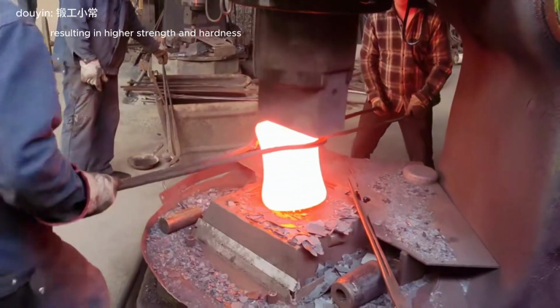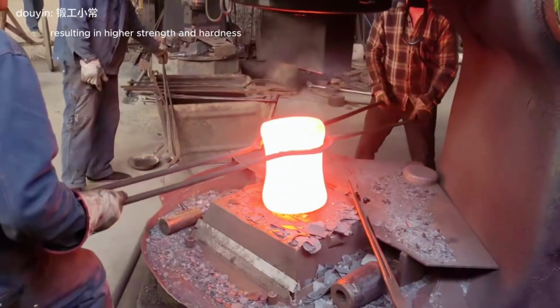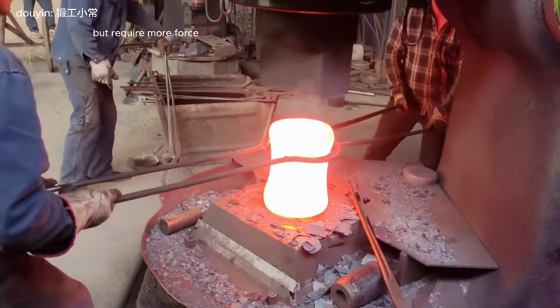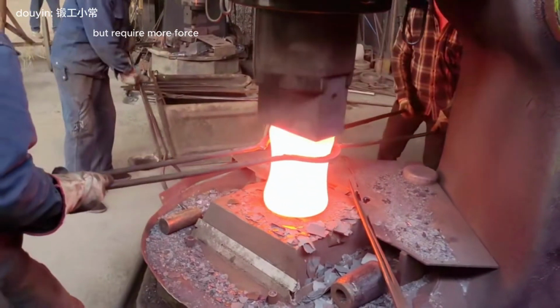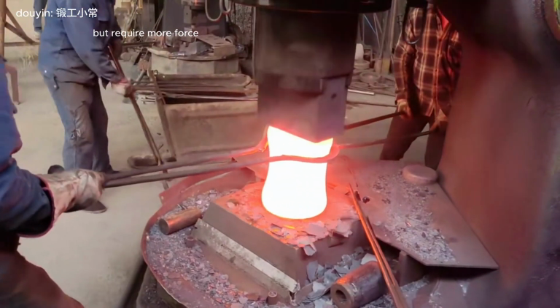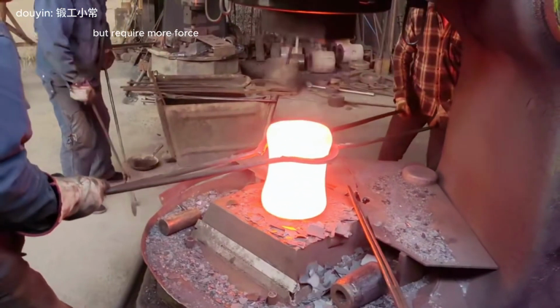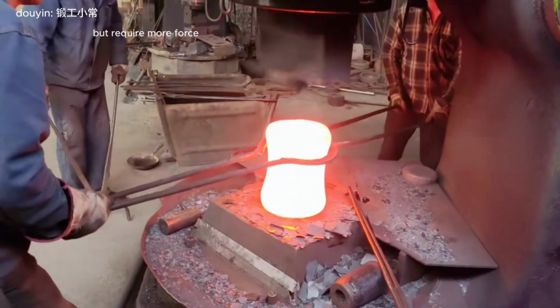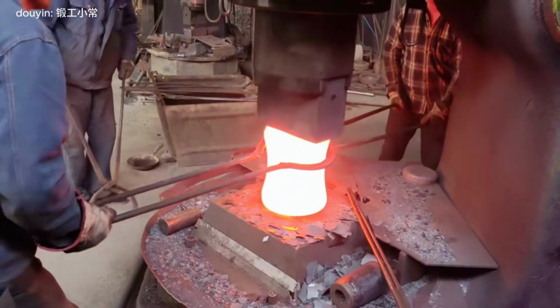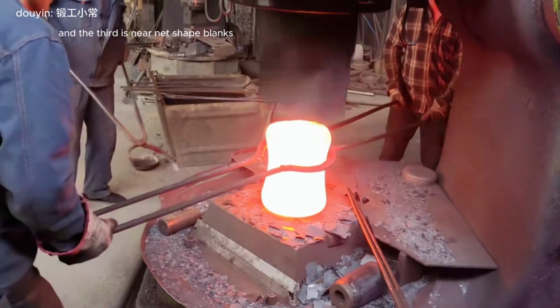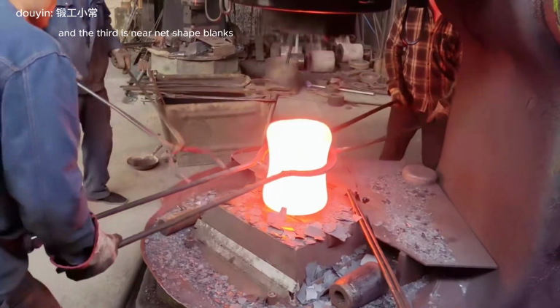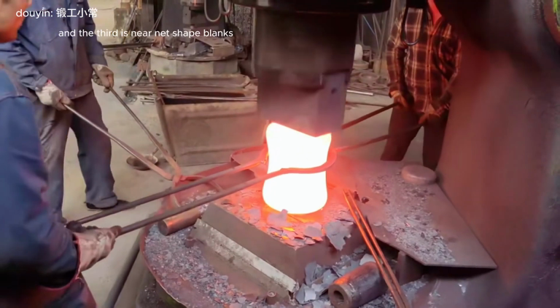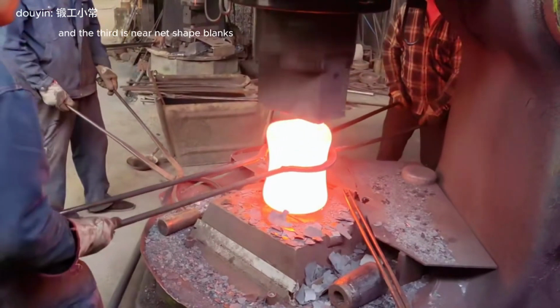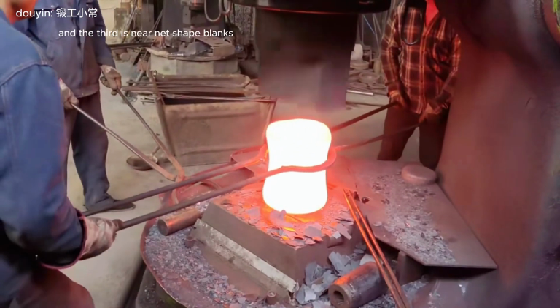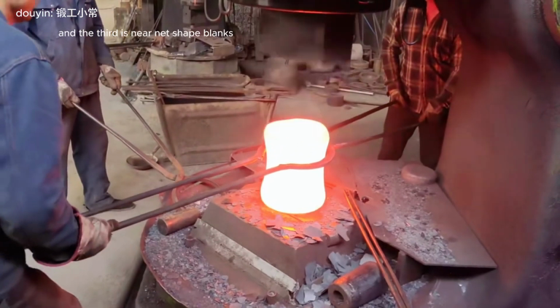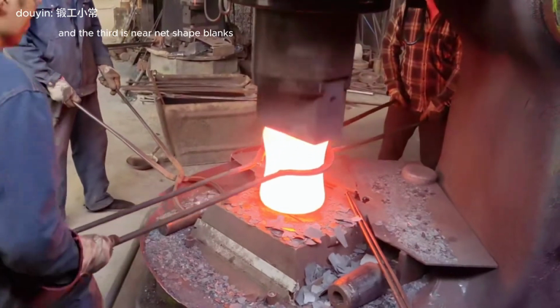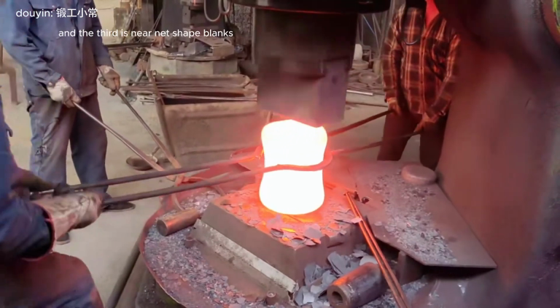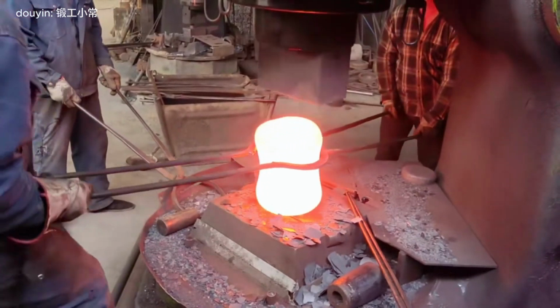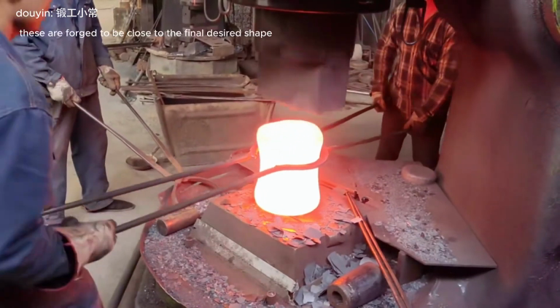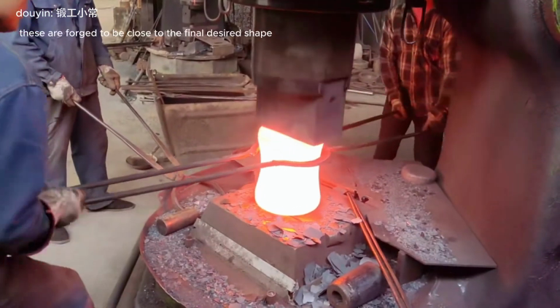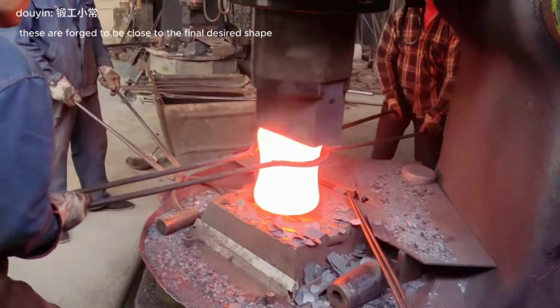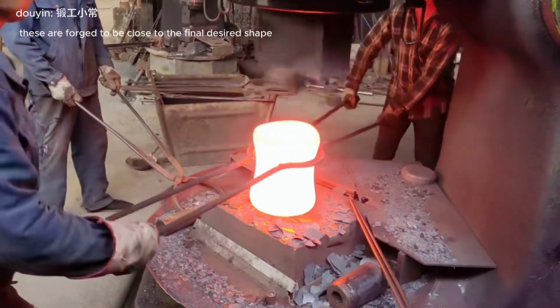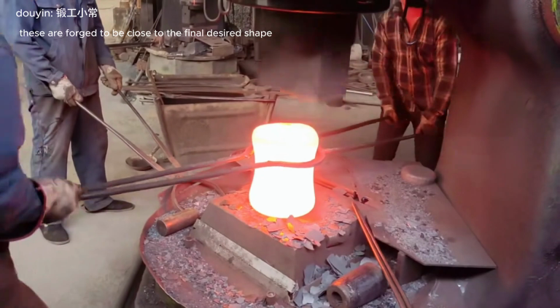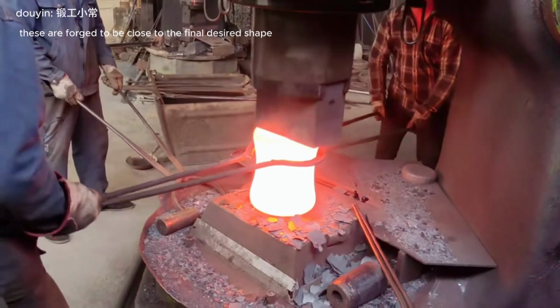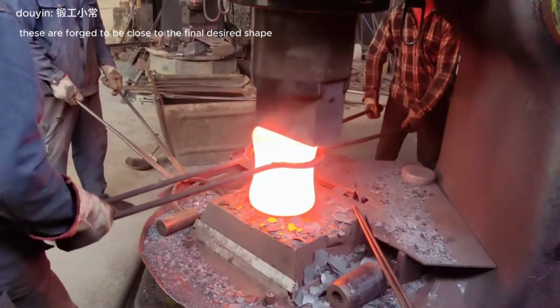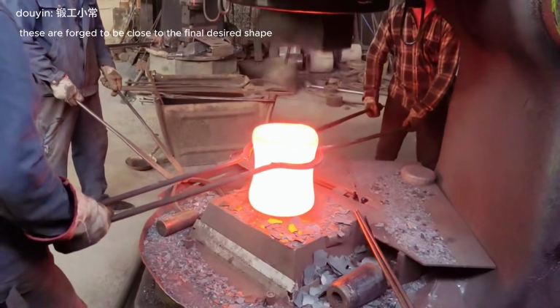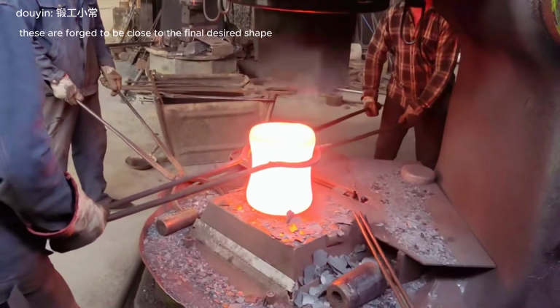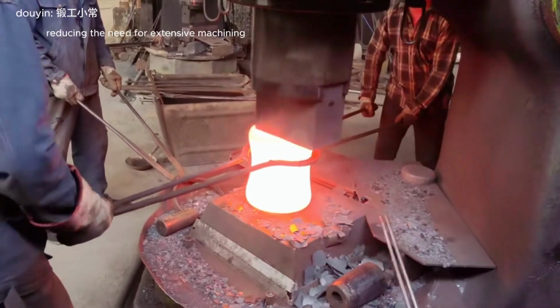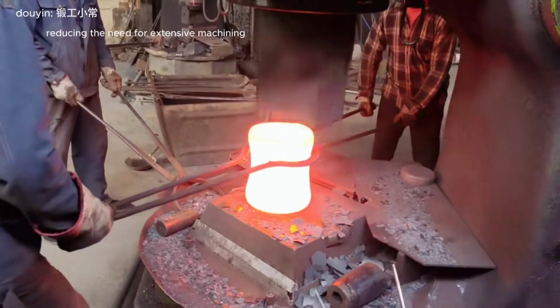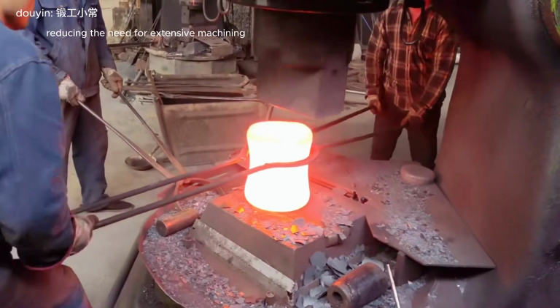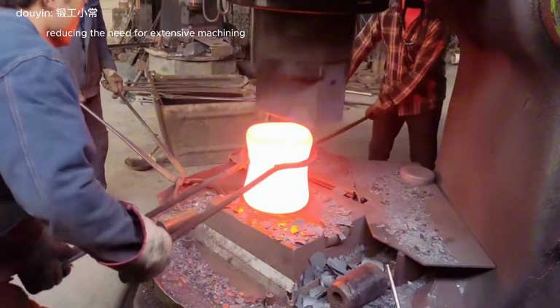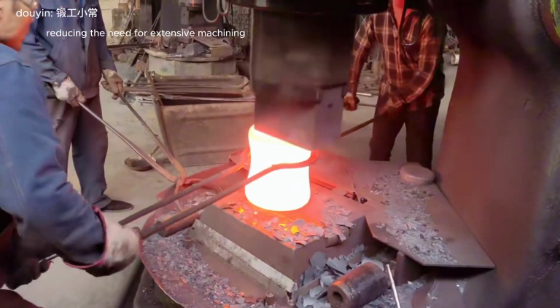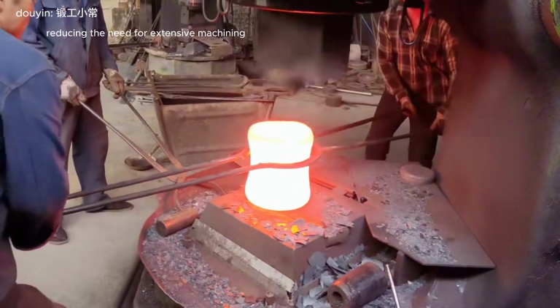Cold forging blanks require more force due to higher hardness. The third type is near net shape blanks, which are forged to be close to the final desired shape, reducing the need for extensive machining.